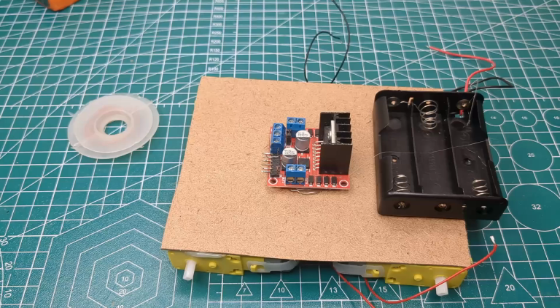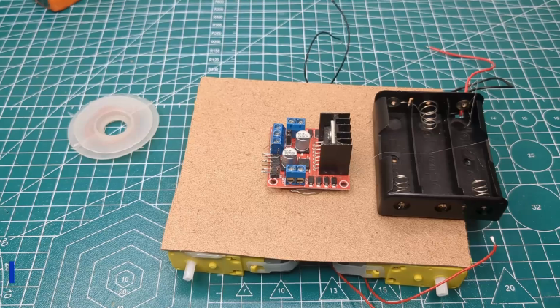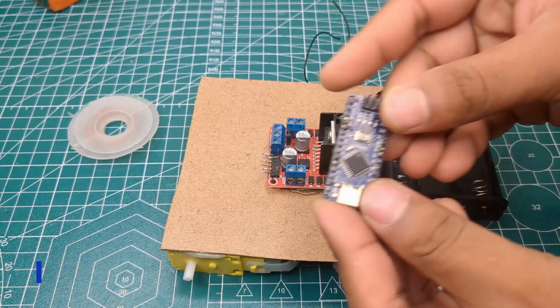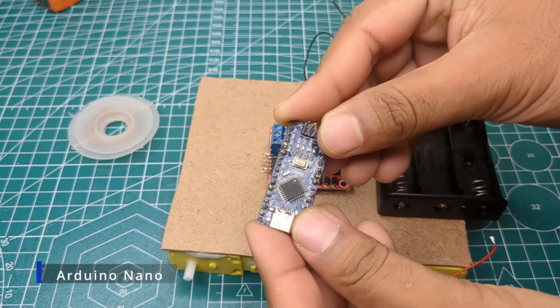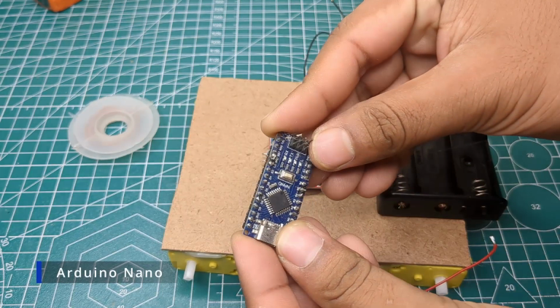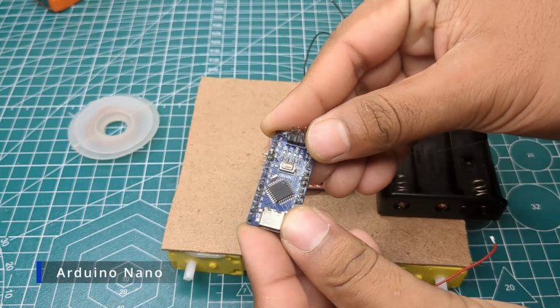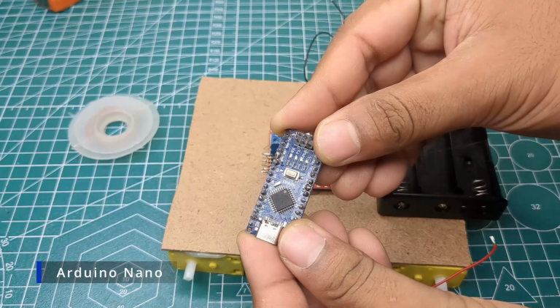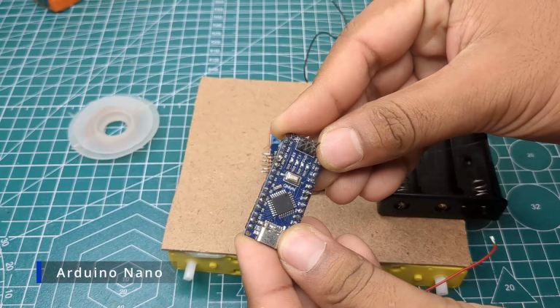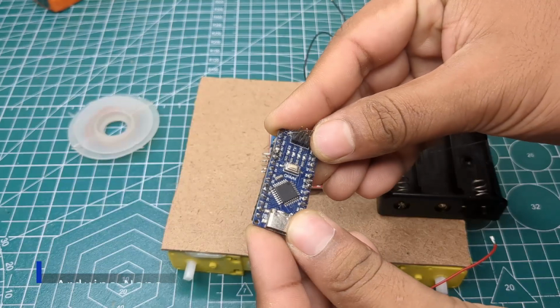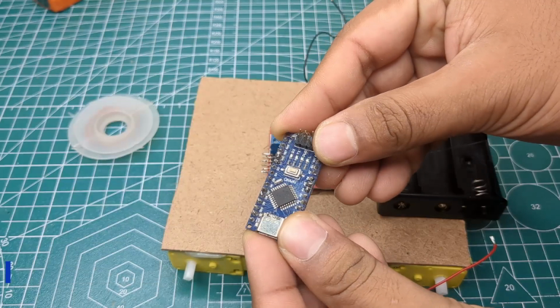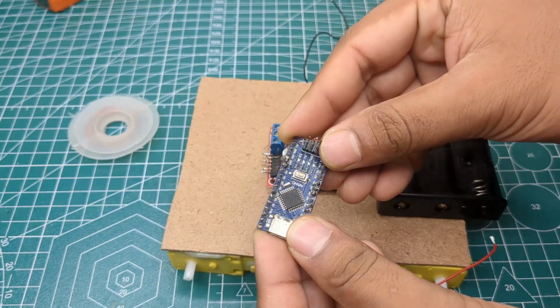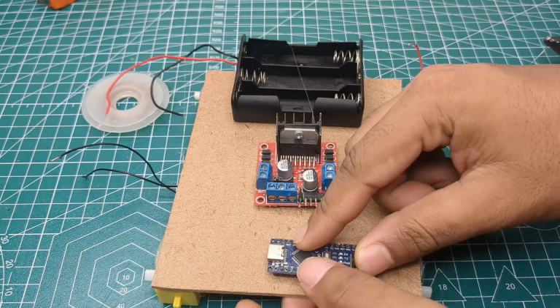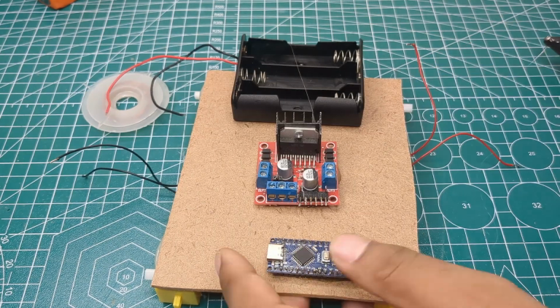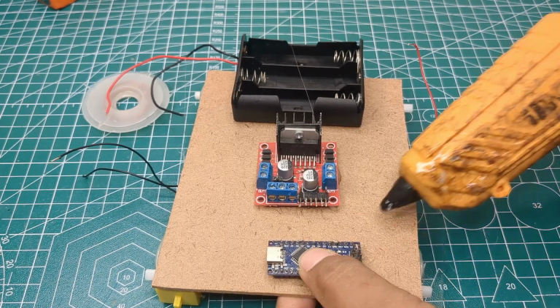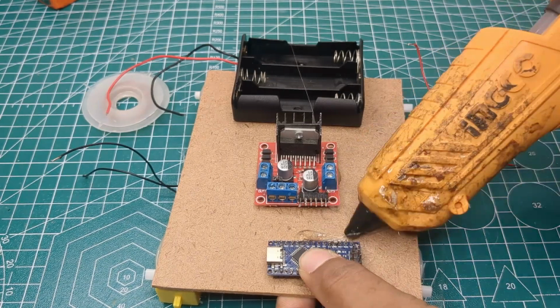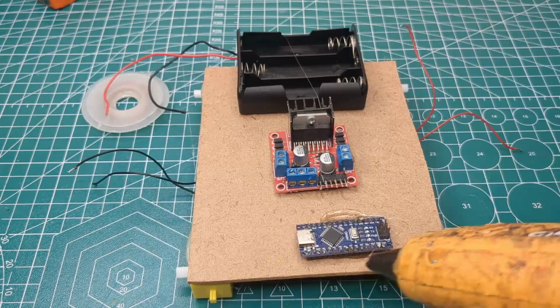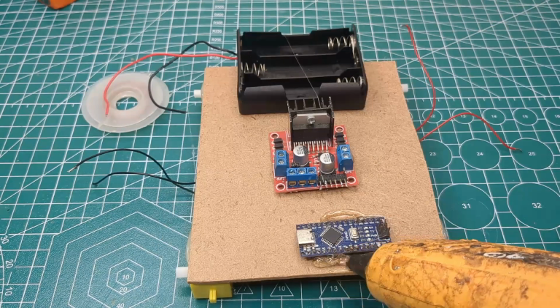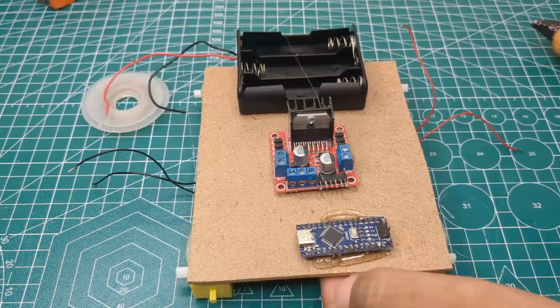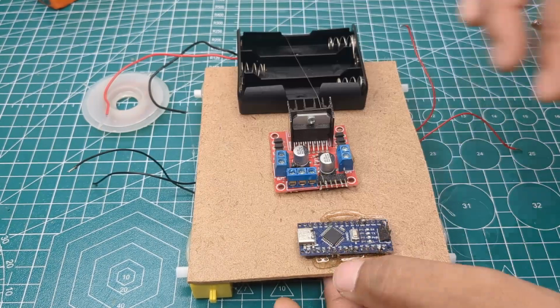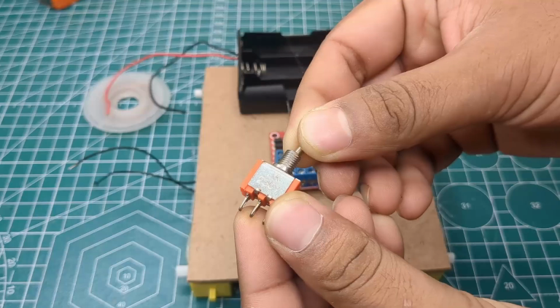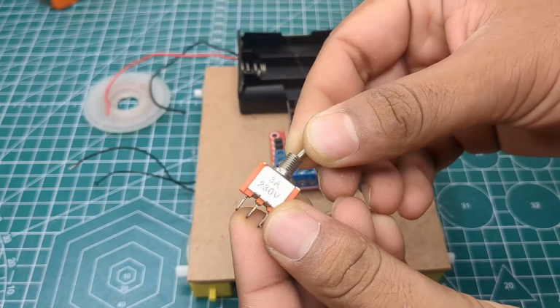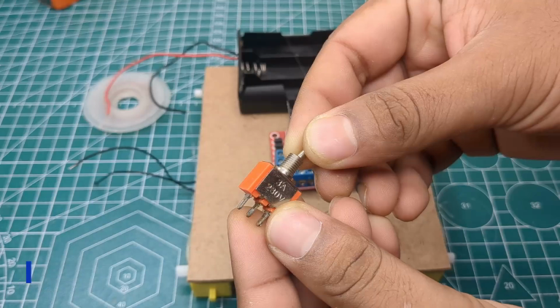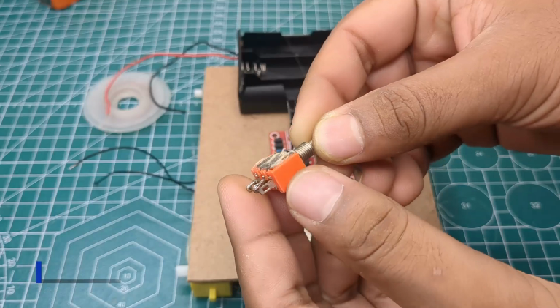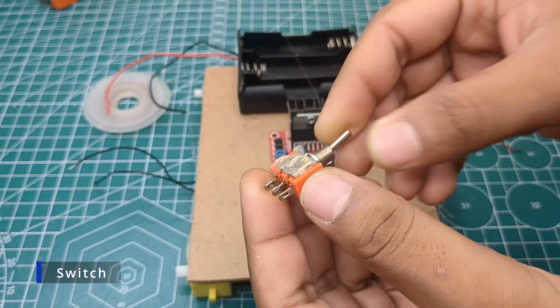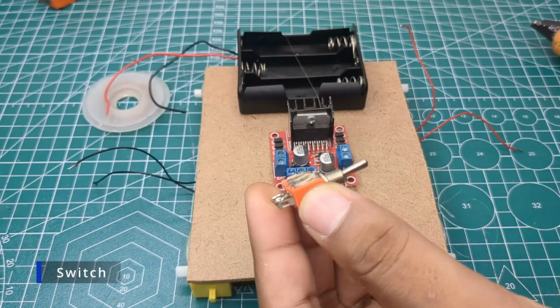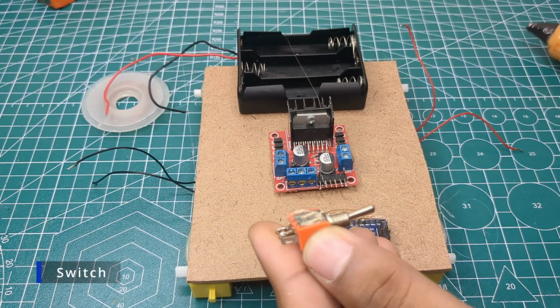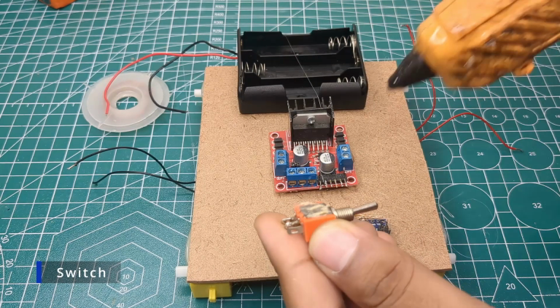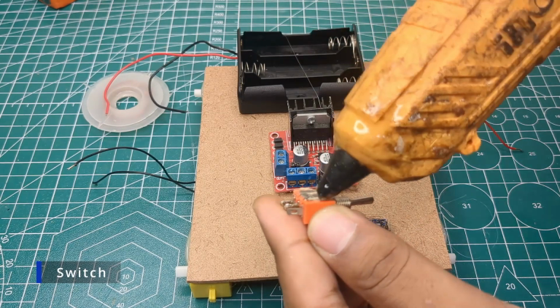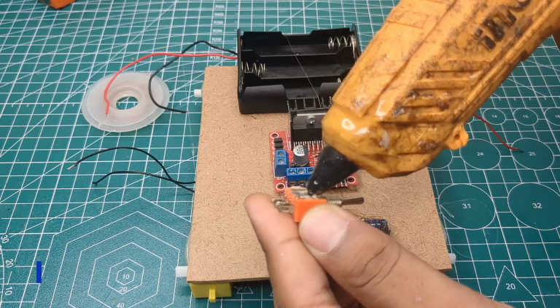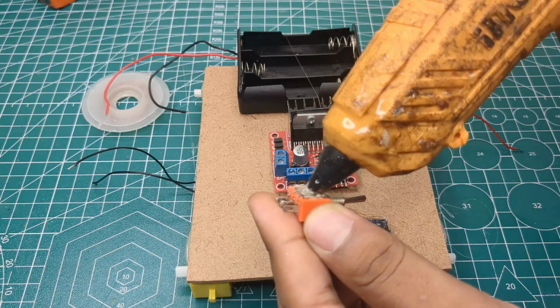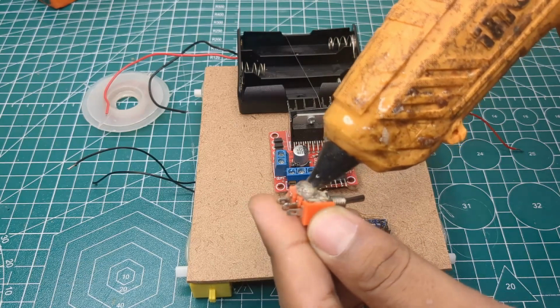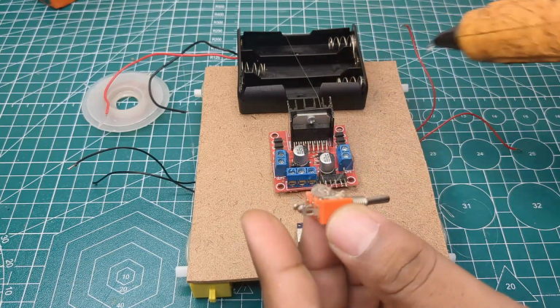The next important component was the Arduino, so I fixed it on the board using hot glue. To turn the system on and off, I added a small switch and secured it in place.